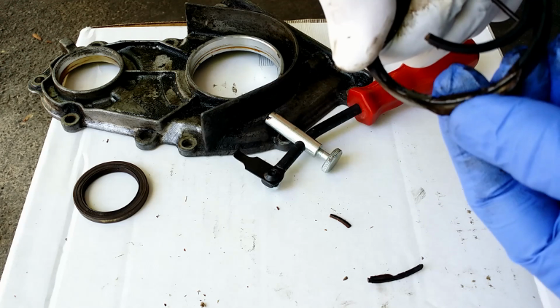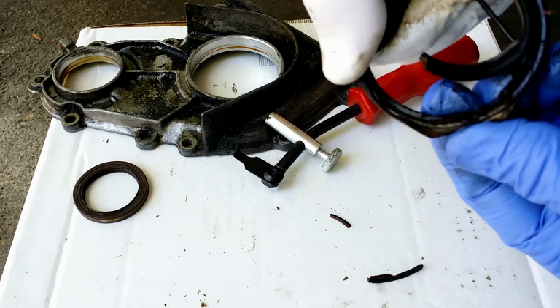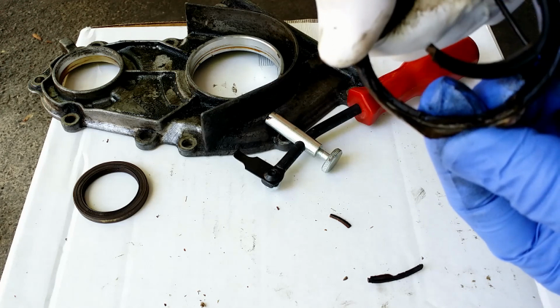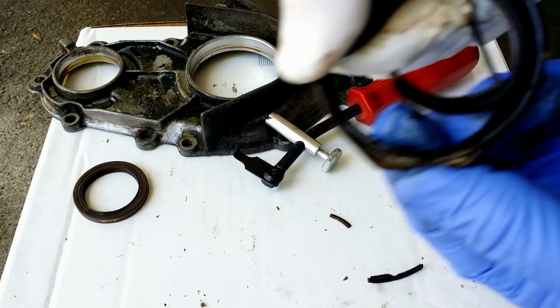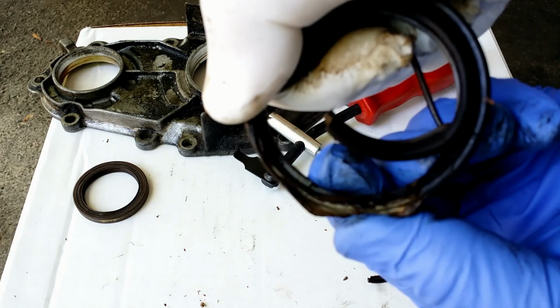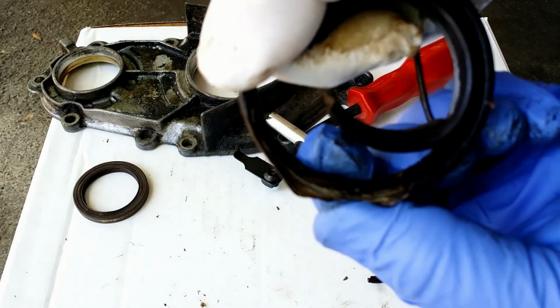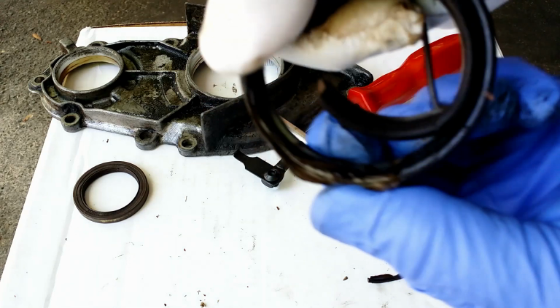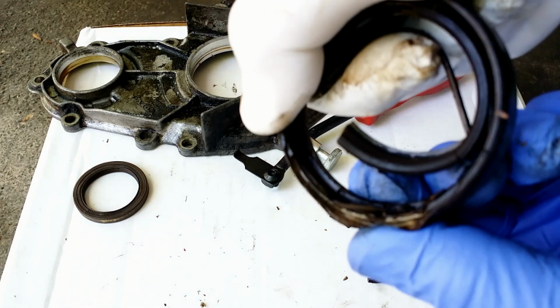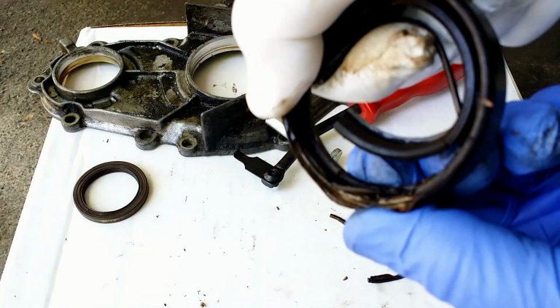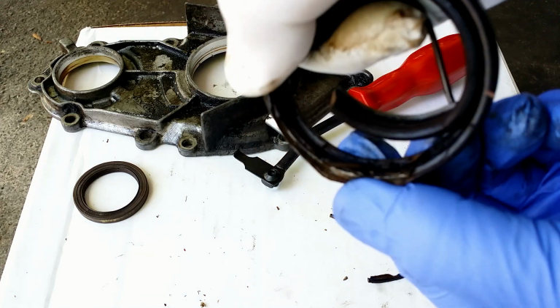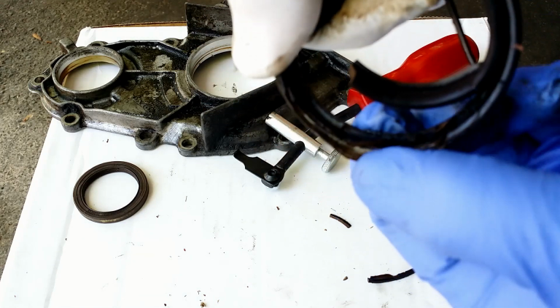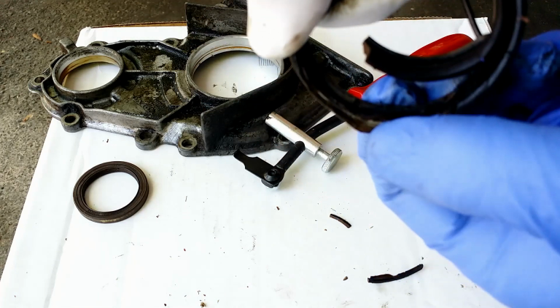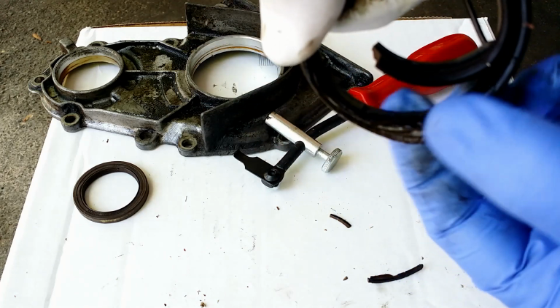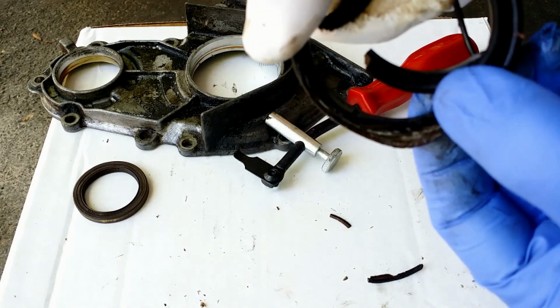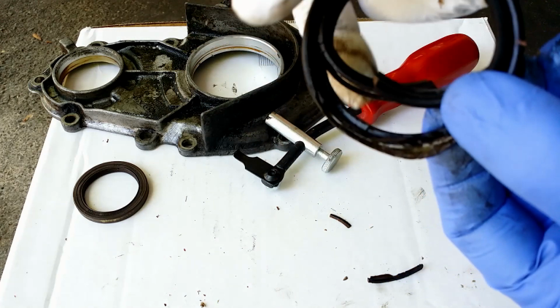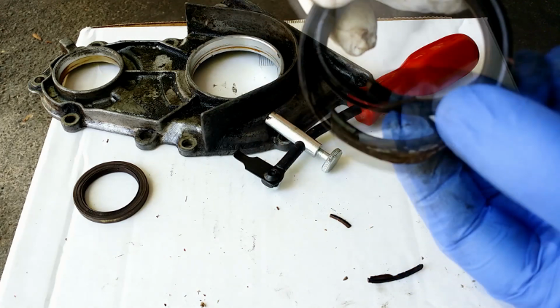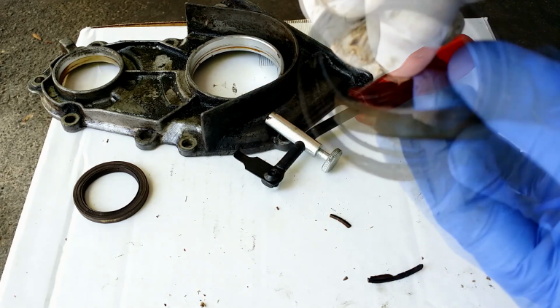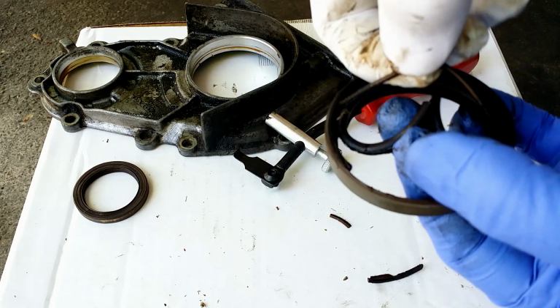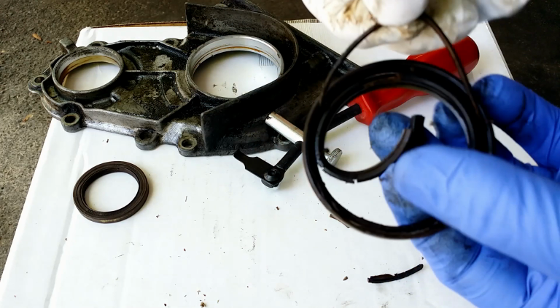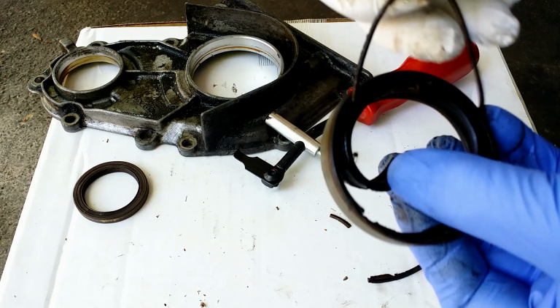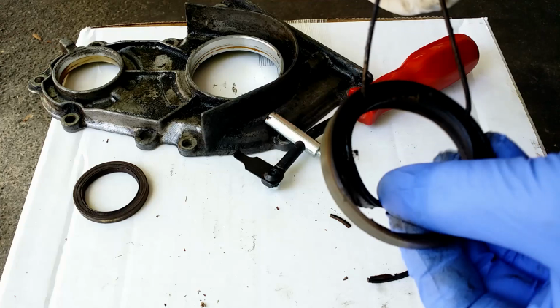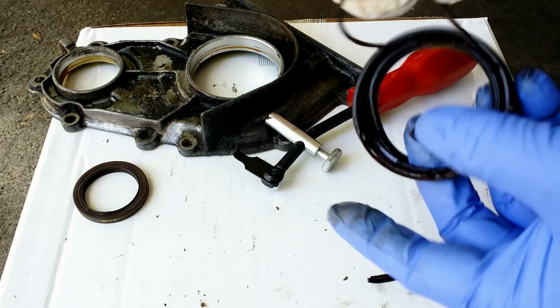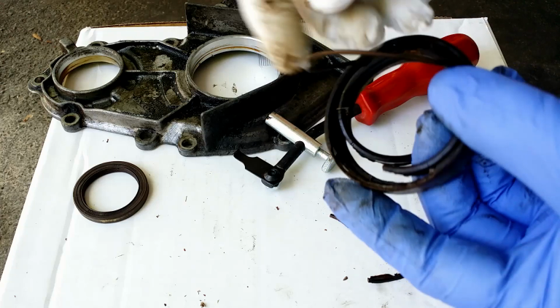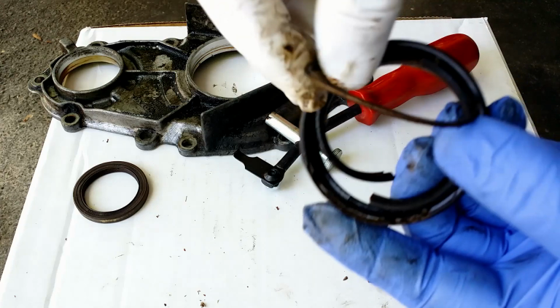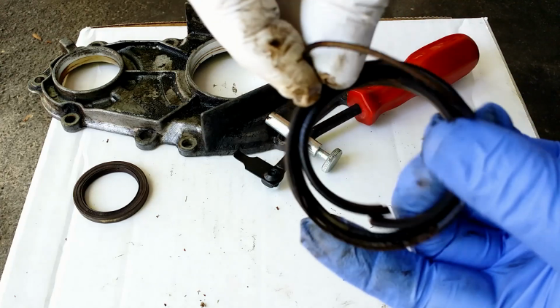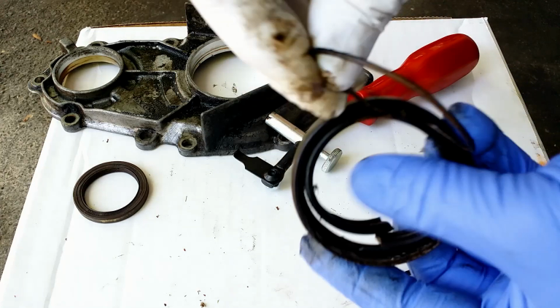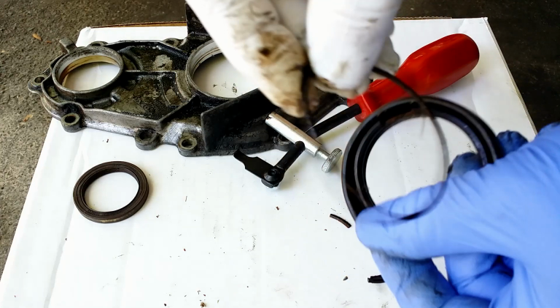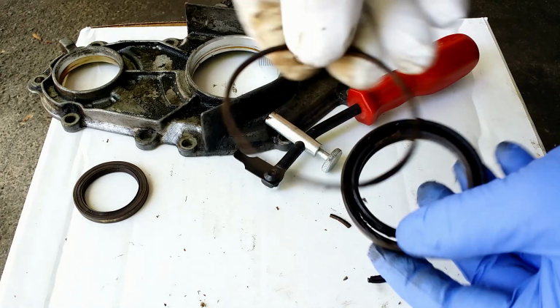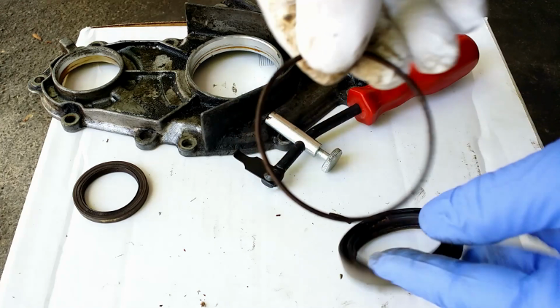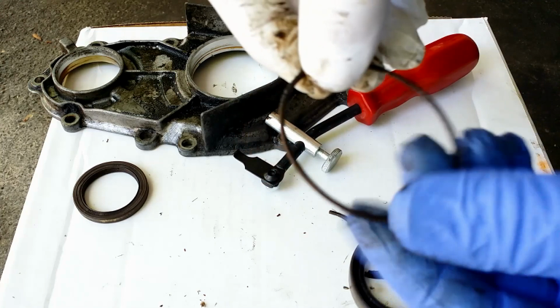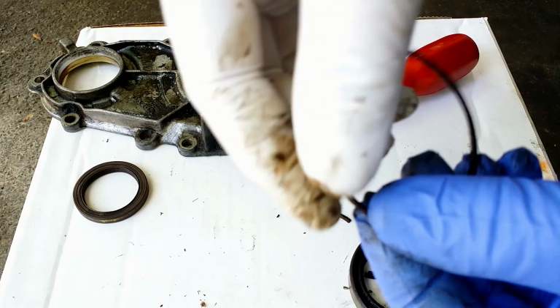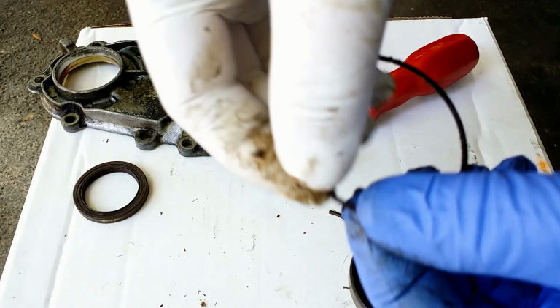The seal is made of a metal ring covered with a kind of rubber. And inside there is a lip that is pressed to the shaft by a long spring.